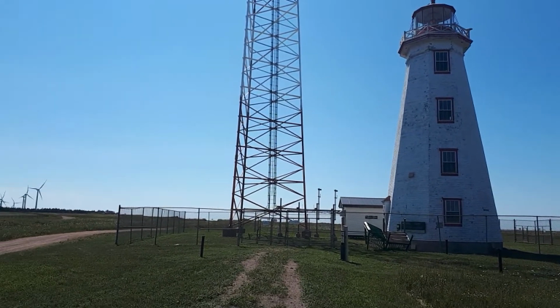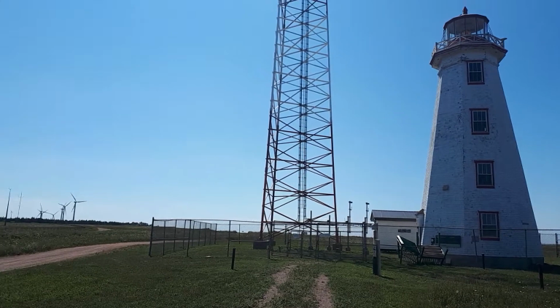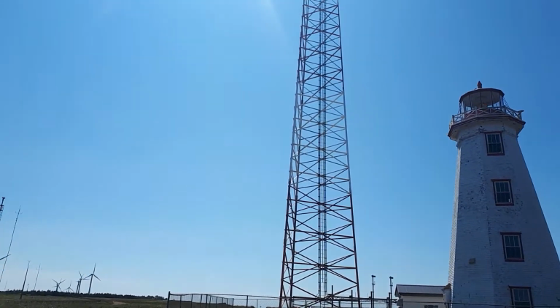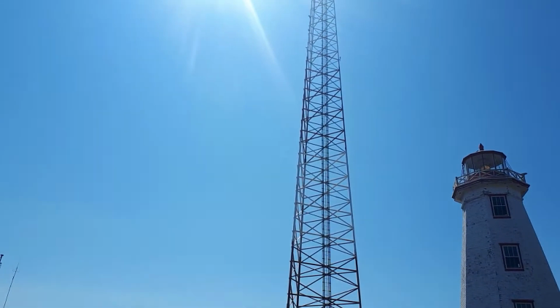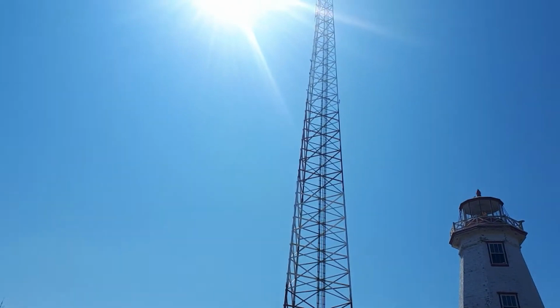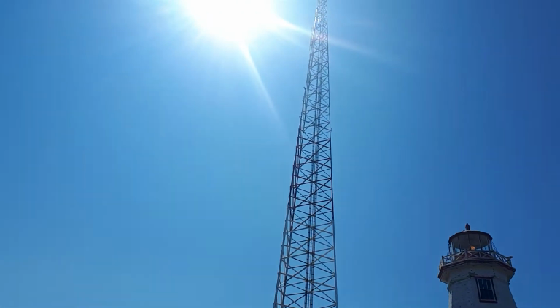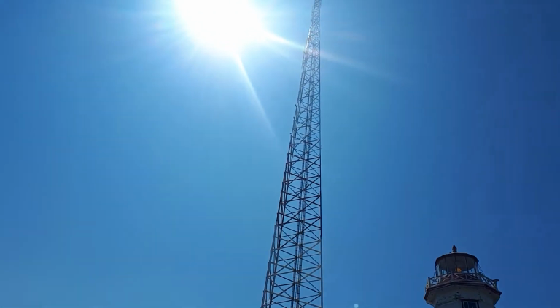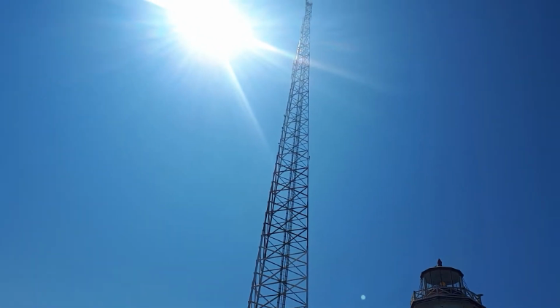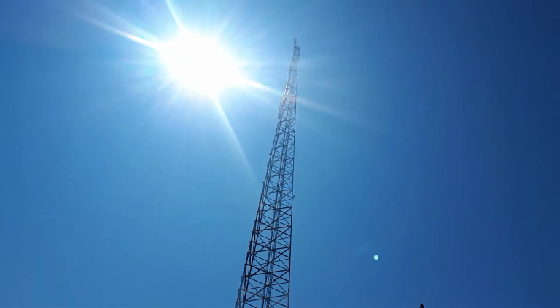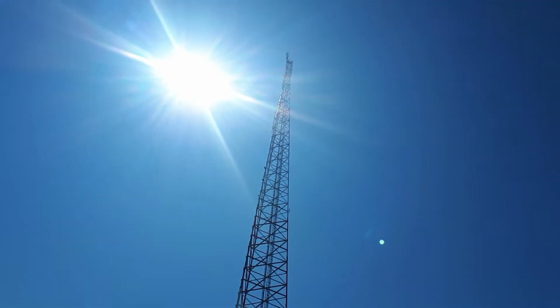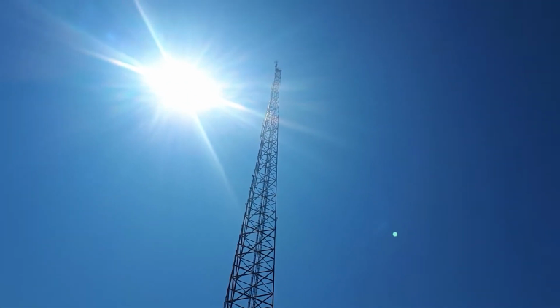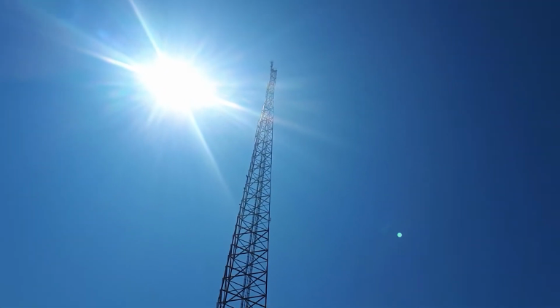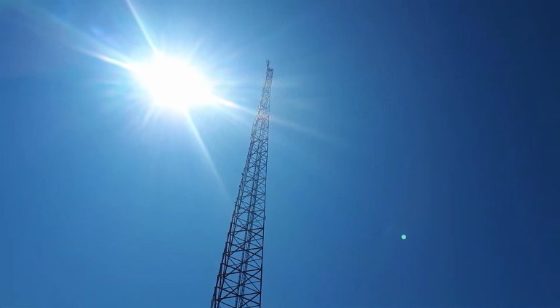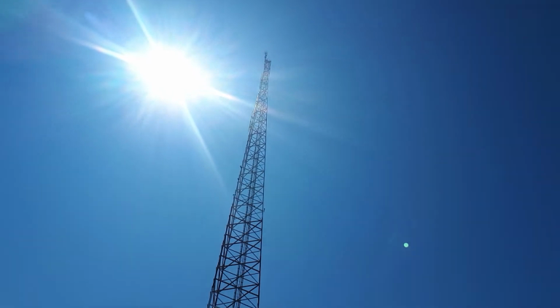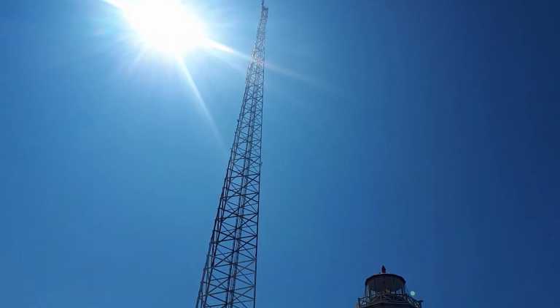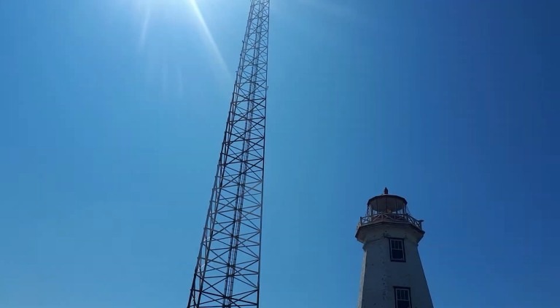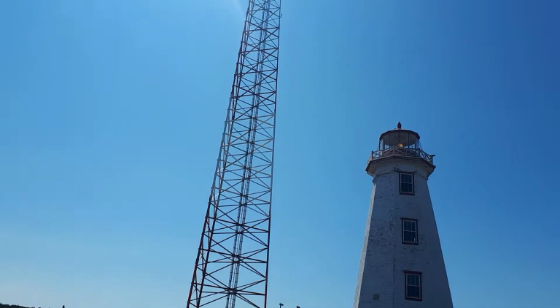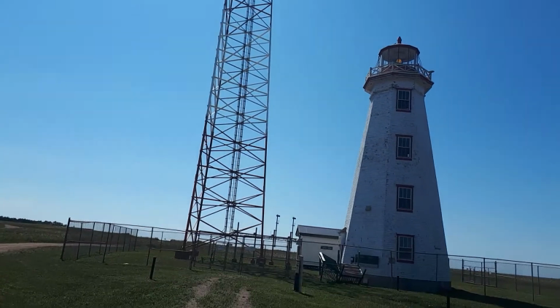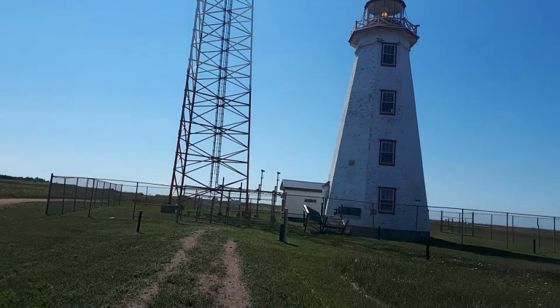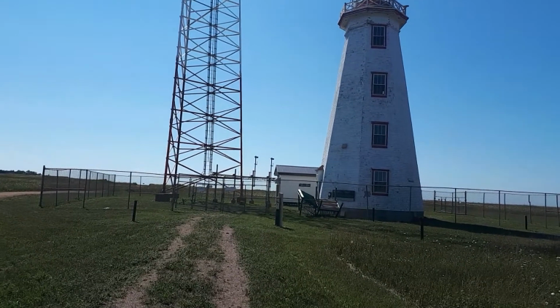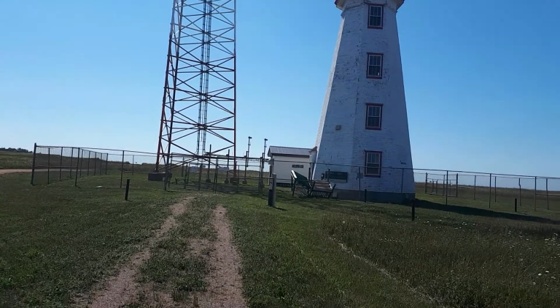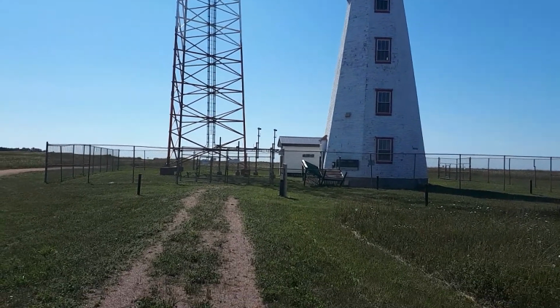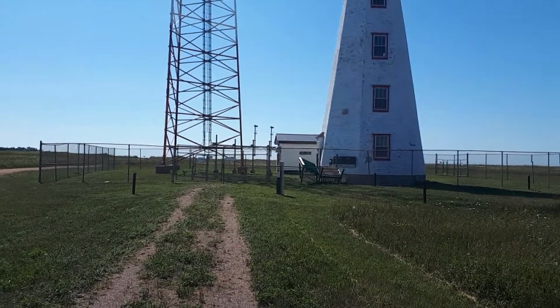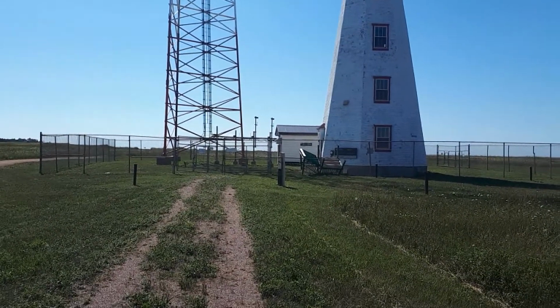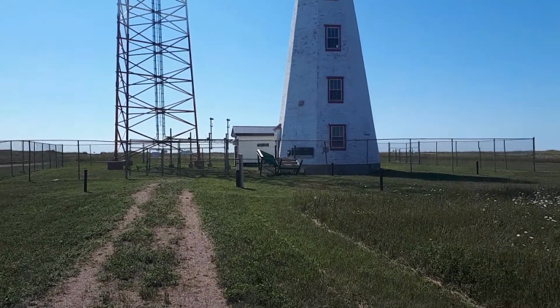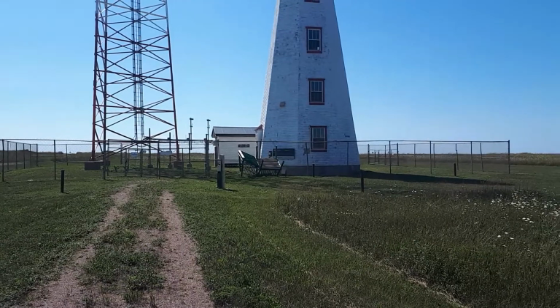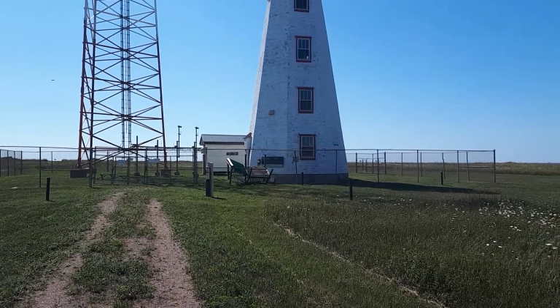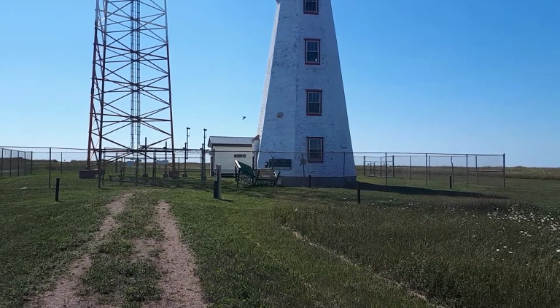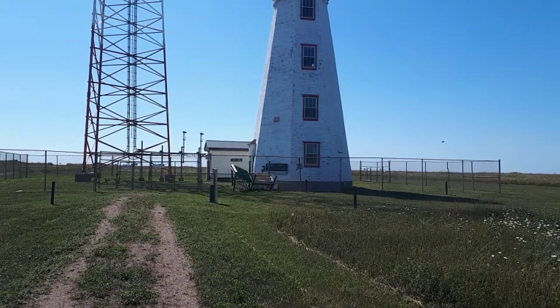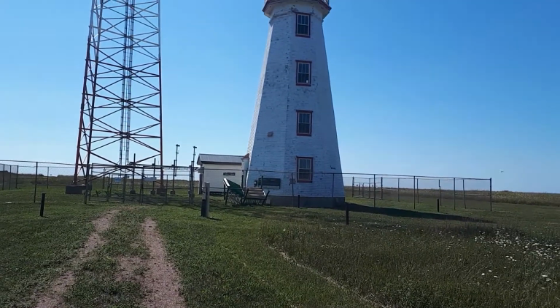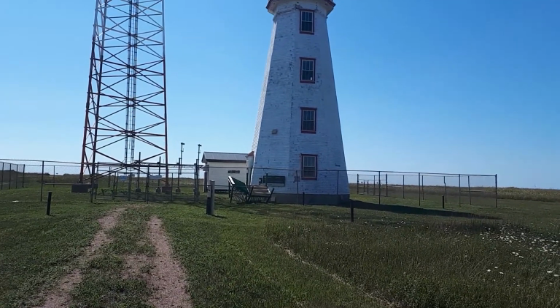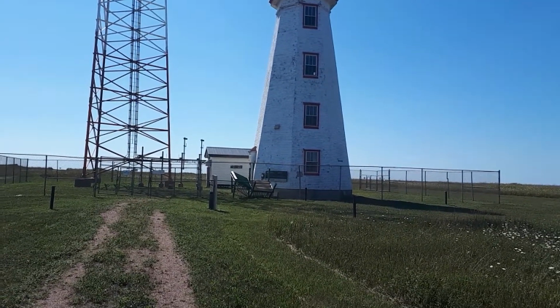There's some ugly old steel tower that I'm guessing is some type of cell tower or something beside it, and then some service building that's just plopped beside it too. It really takes away from the look of it for sure.